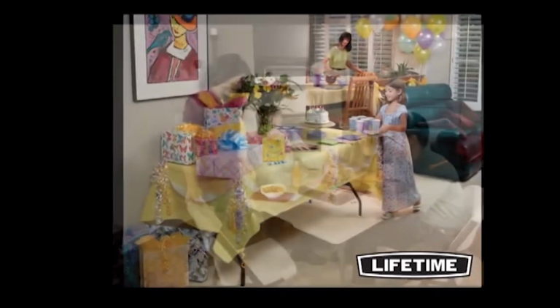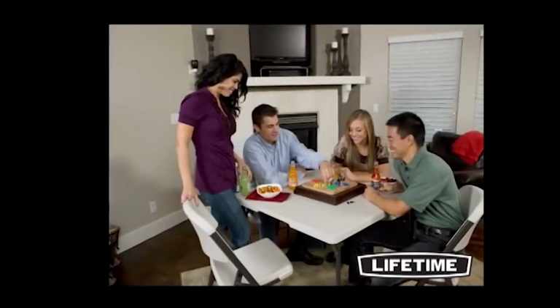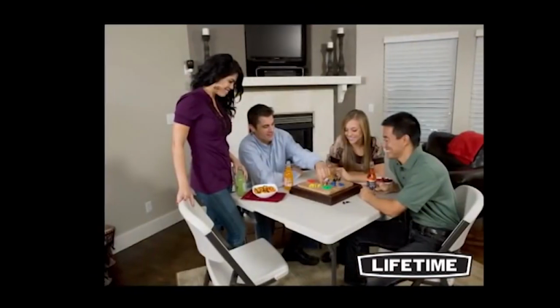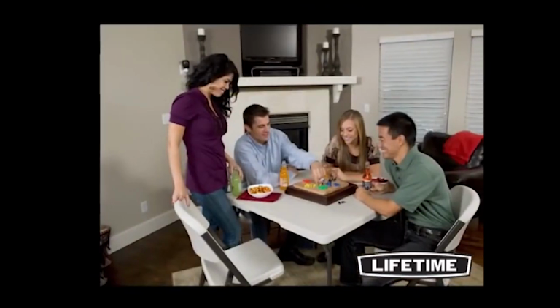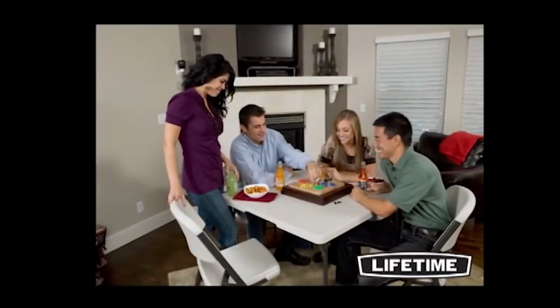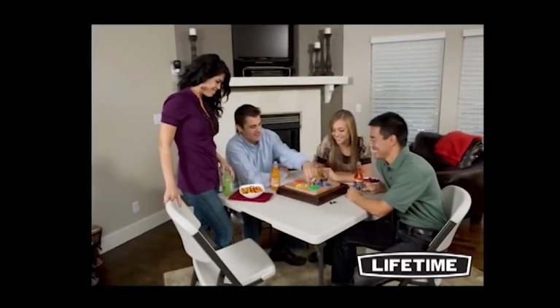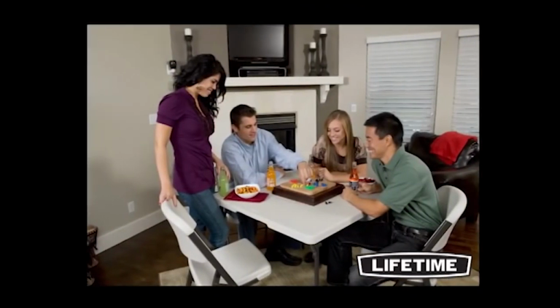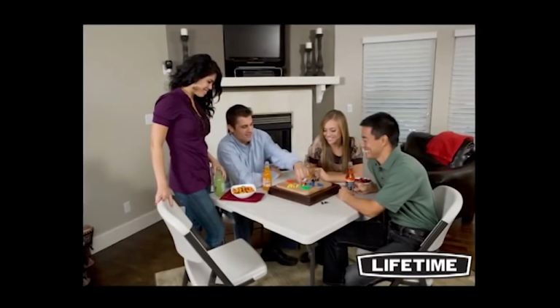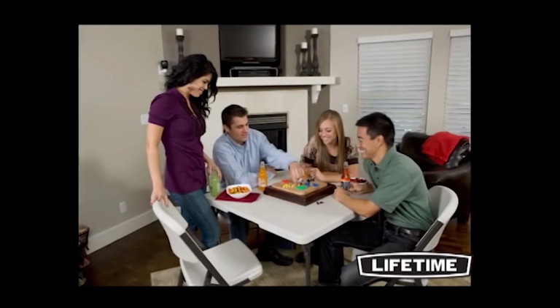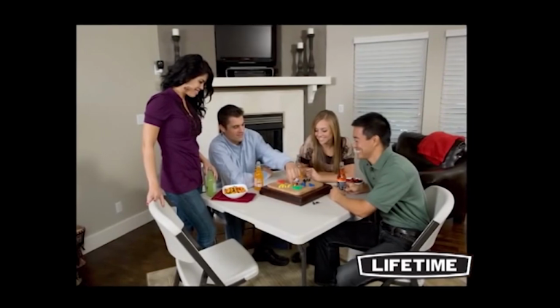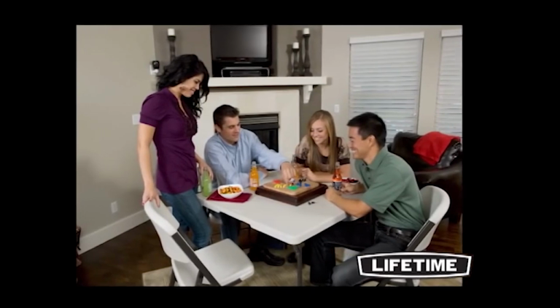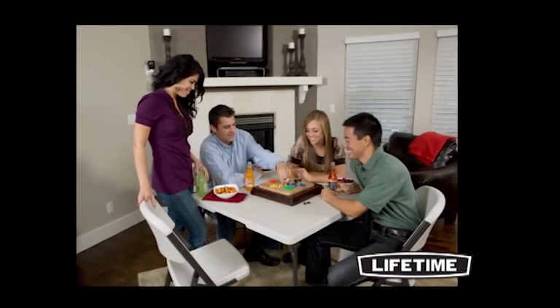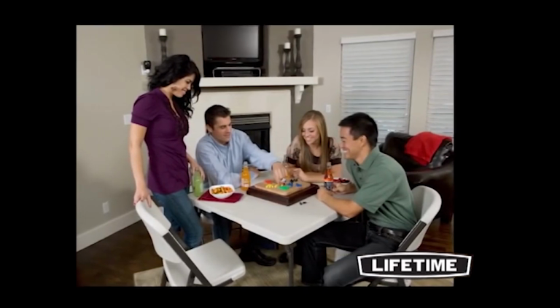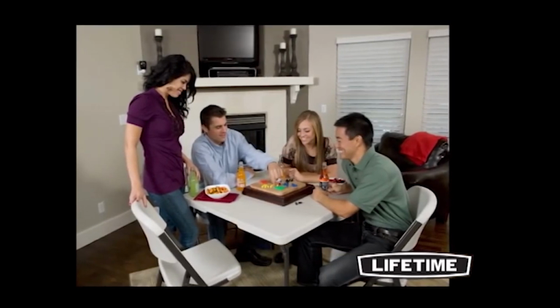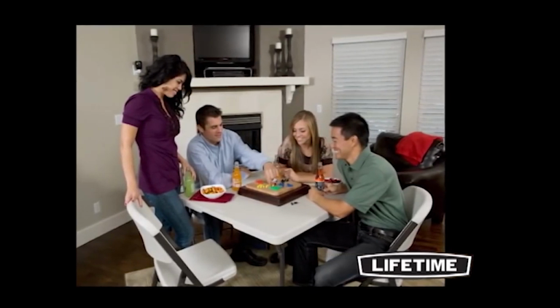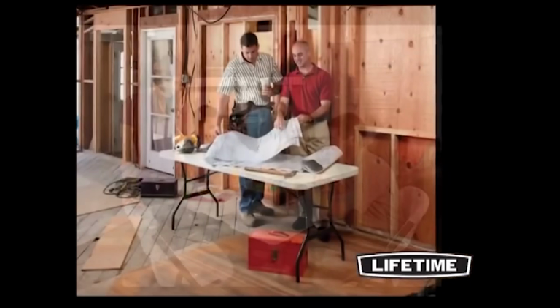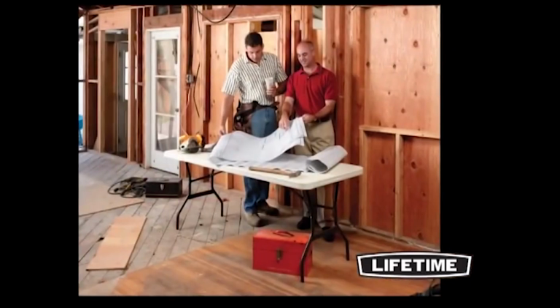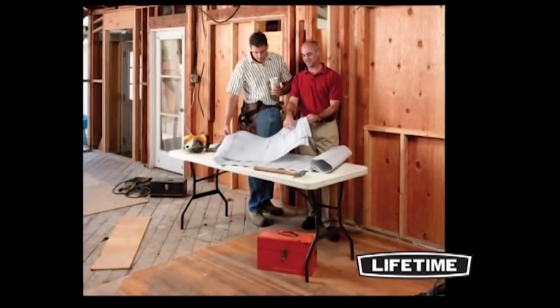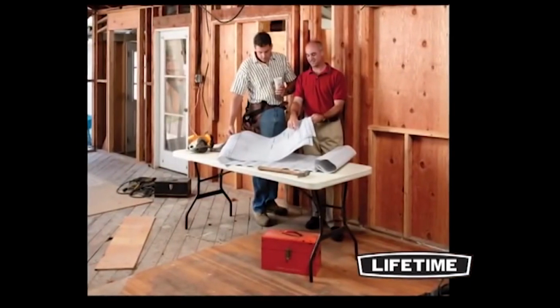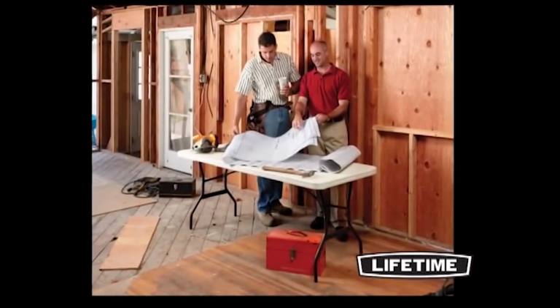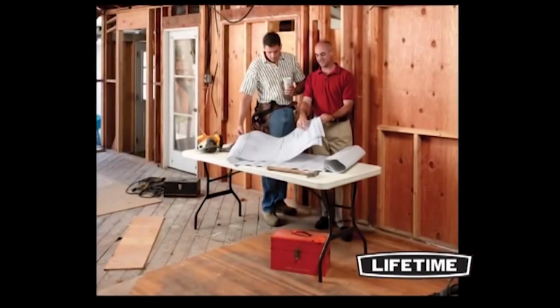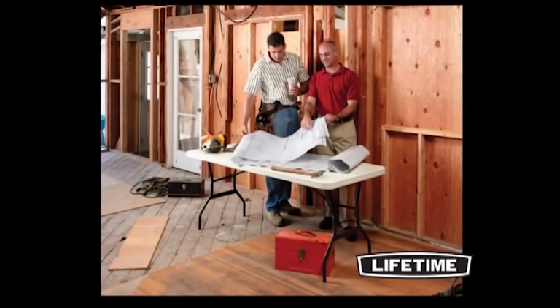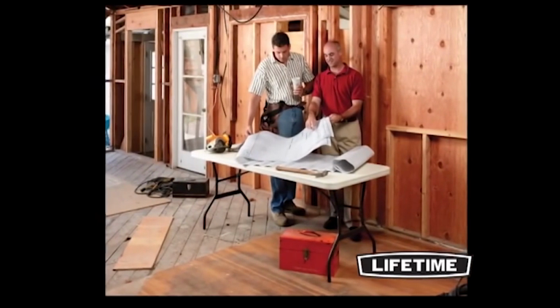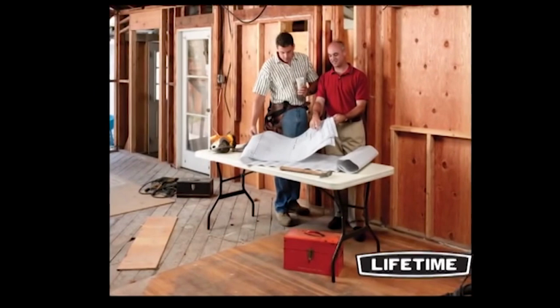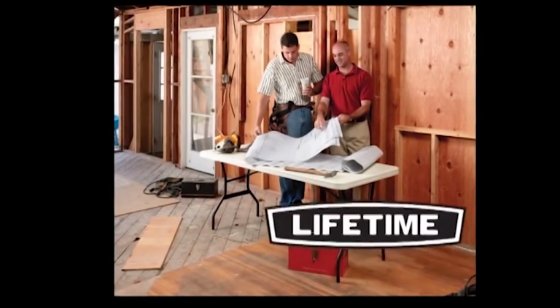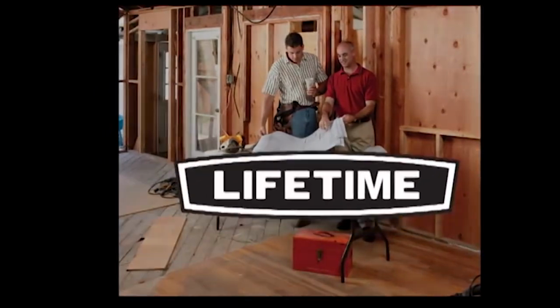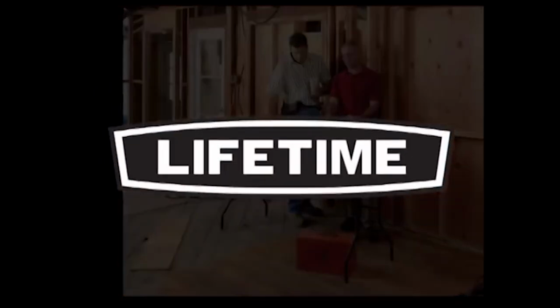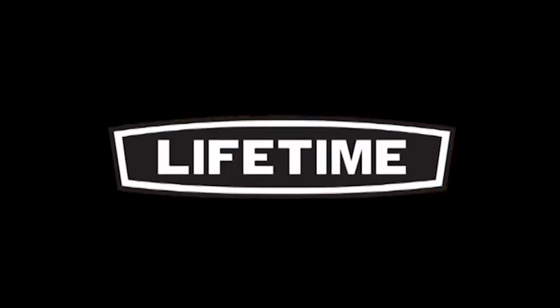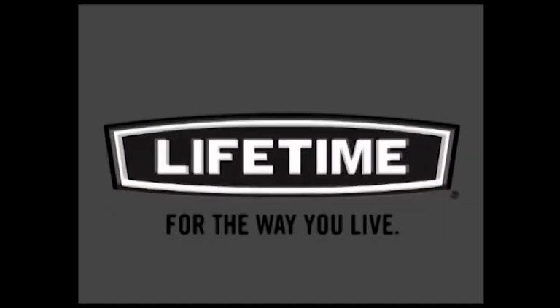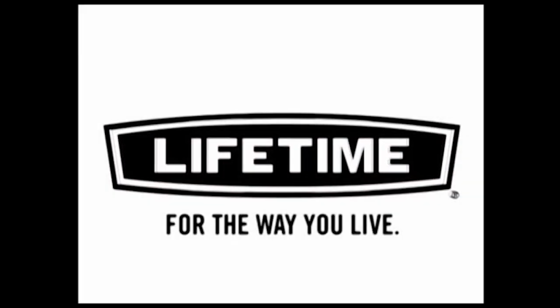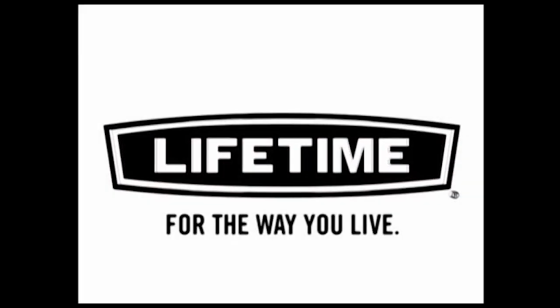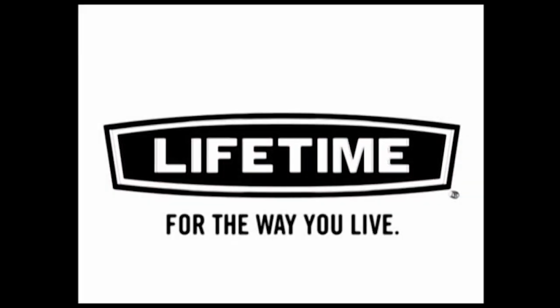Whether it's a family game night, outdoor barbecue, or your church fundraiser, Lifetime tables help you work, play, and celebrate the way you want to. Lifetime — for the way you live.